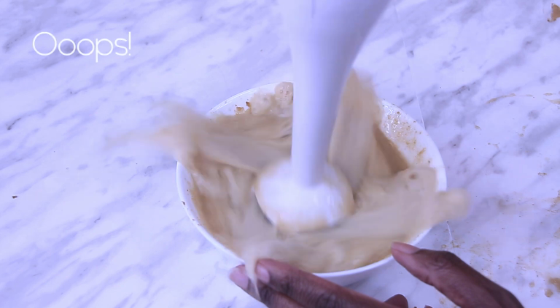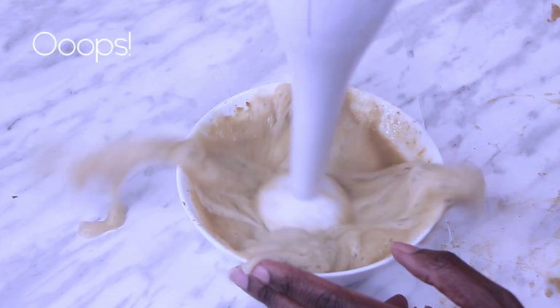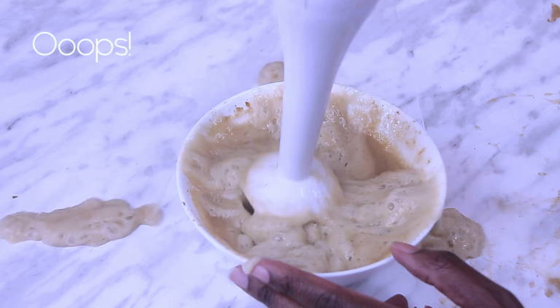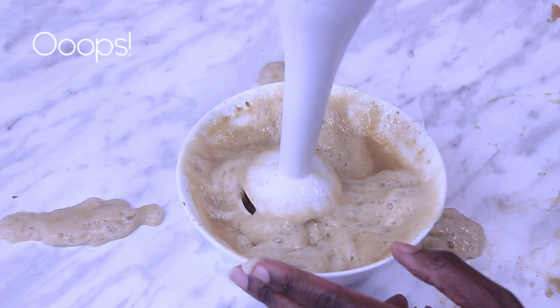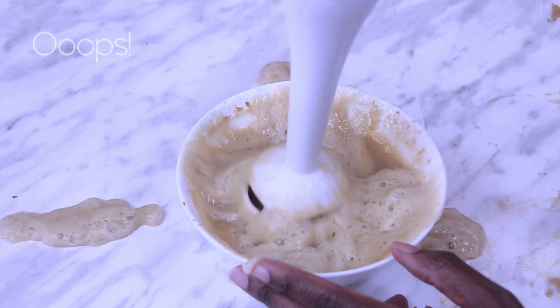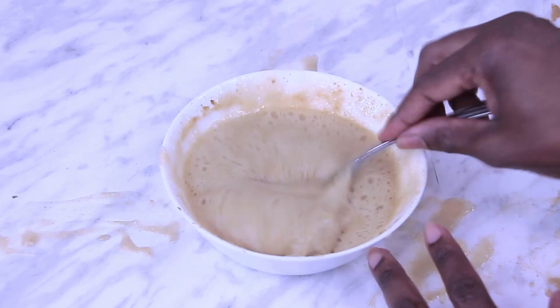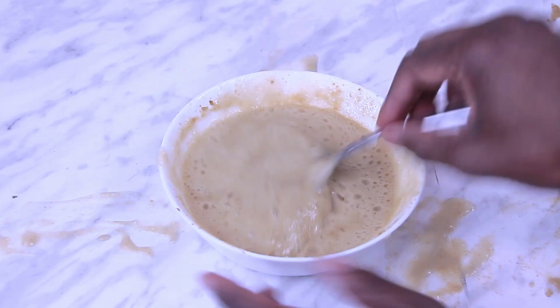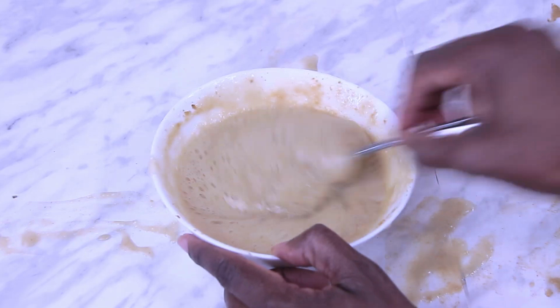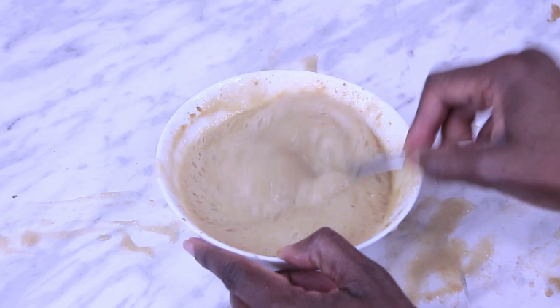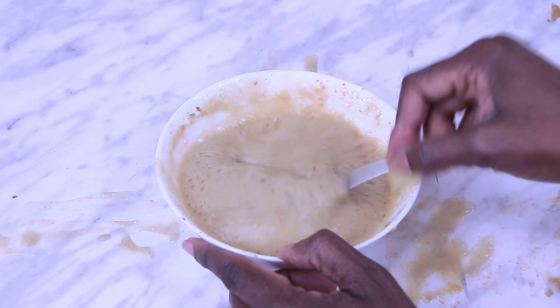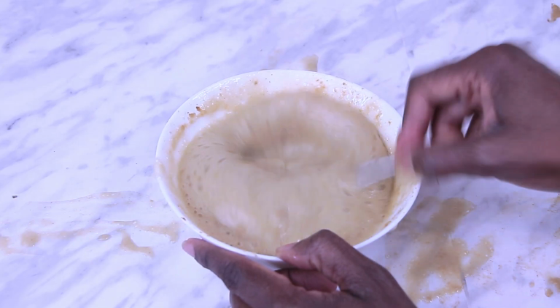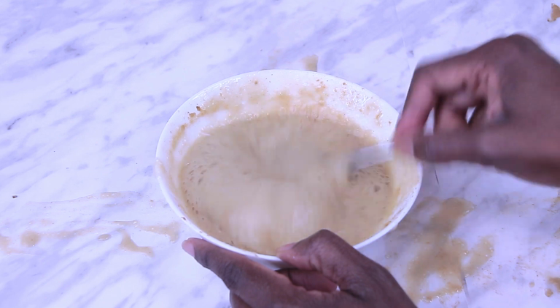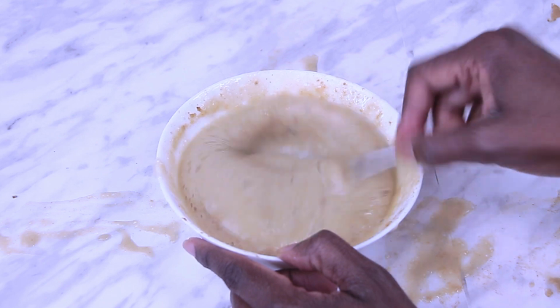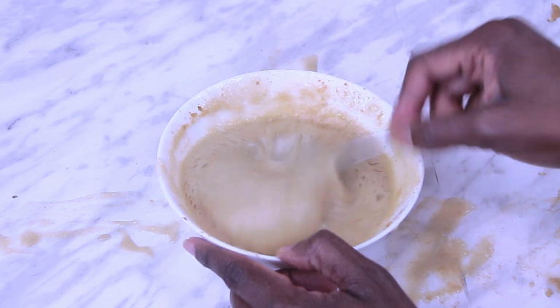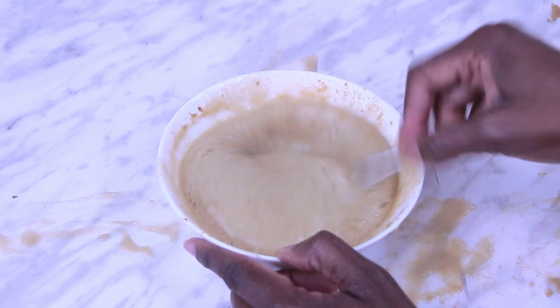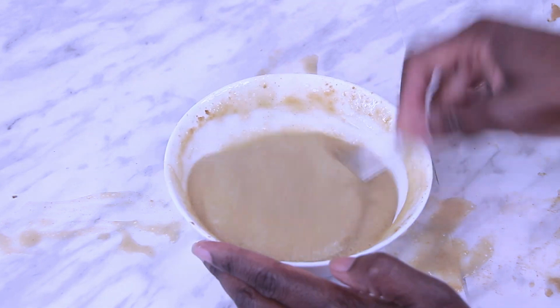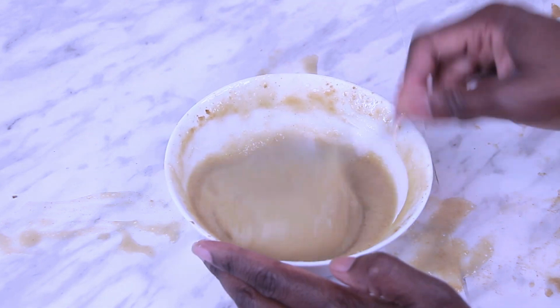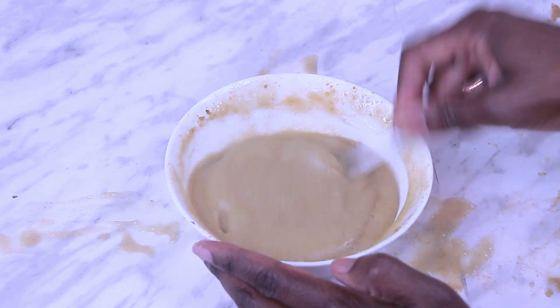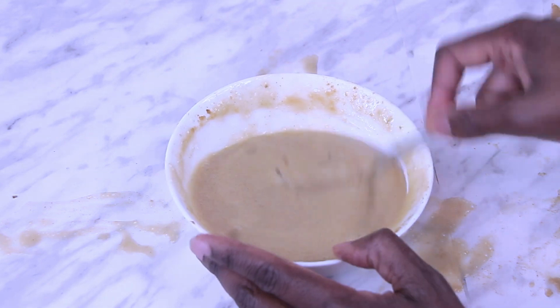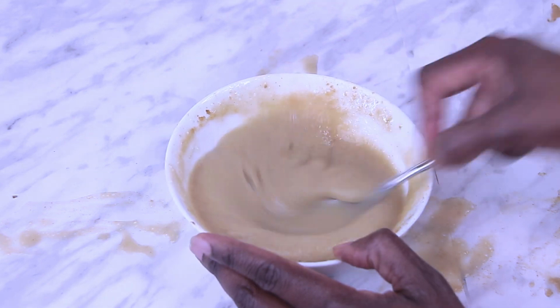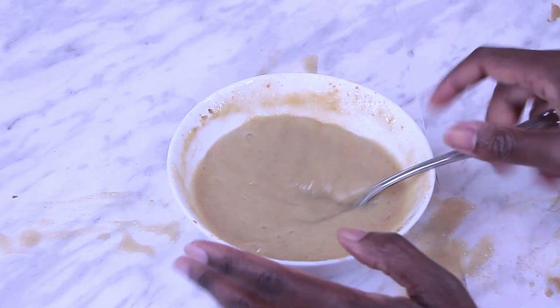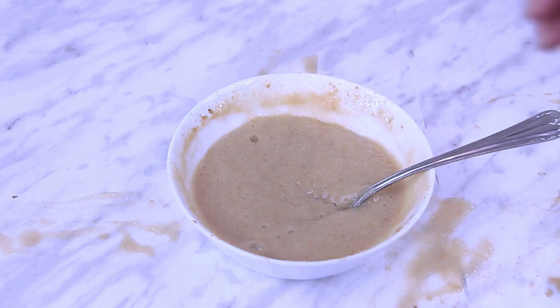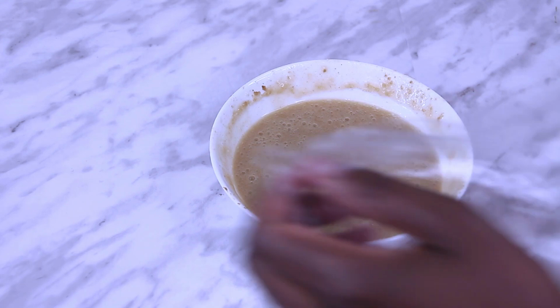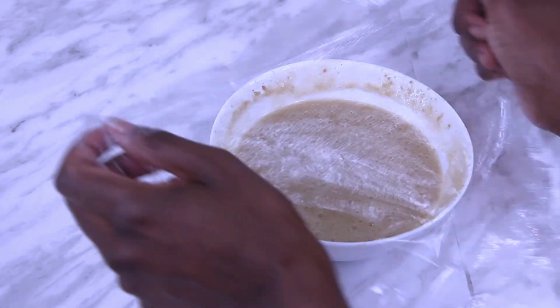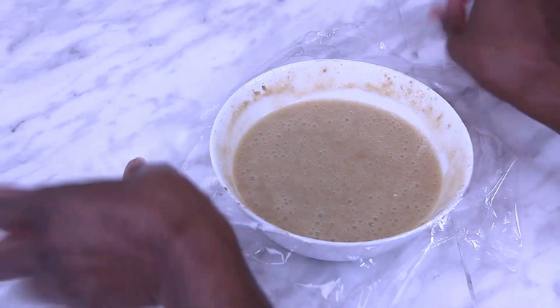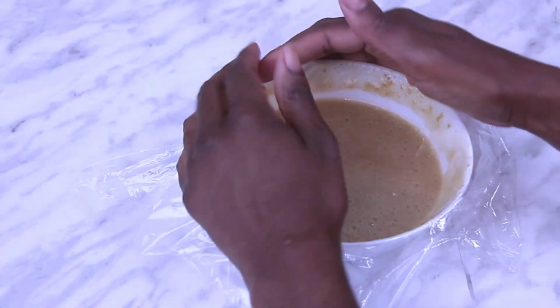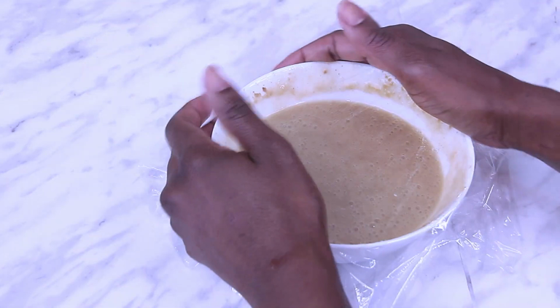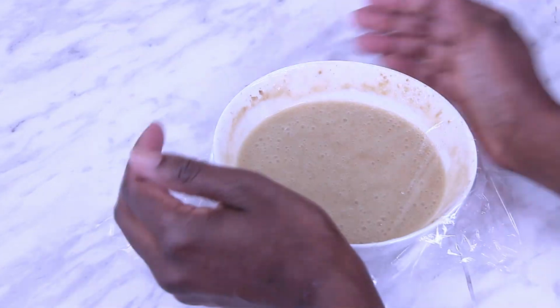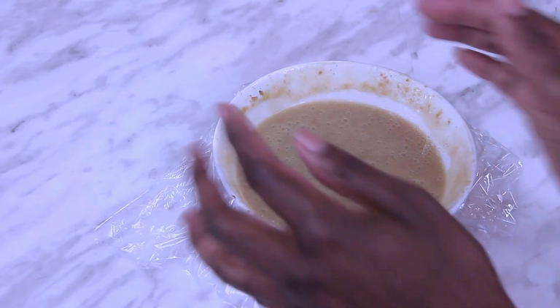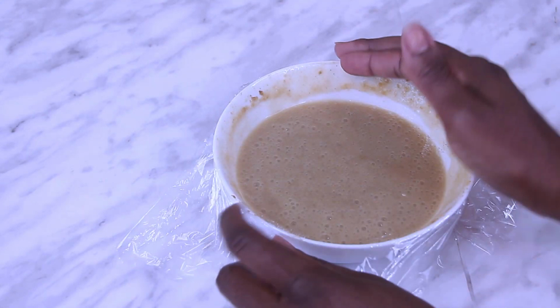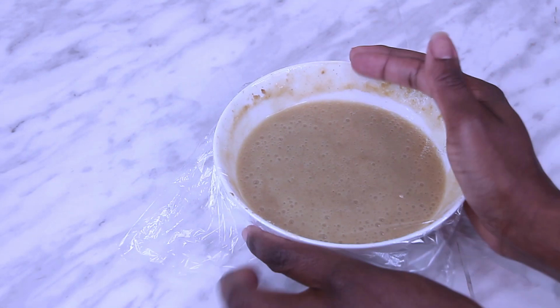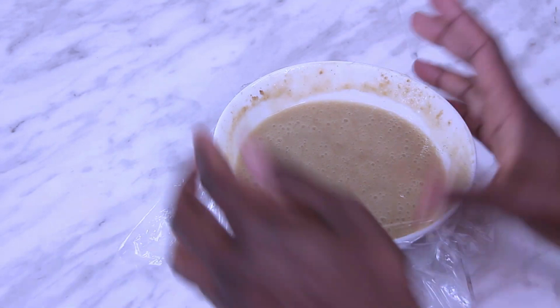By the time you finish adding all of your water, your mixture shouldn't be thick or lumpy. Instead, your mixture should be quite smooth and creamy. At this point, you're ready to wrap the mix and let it rest on the counter for up to 12 hours.